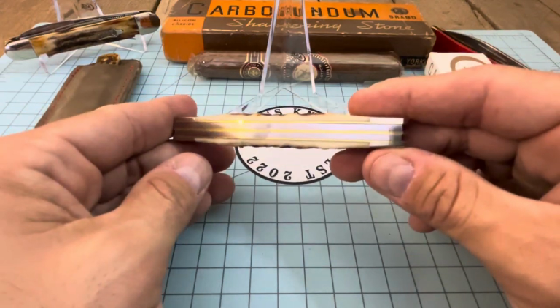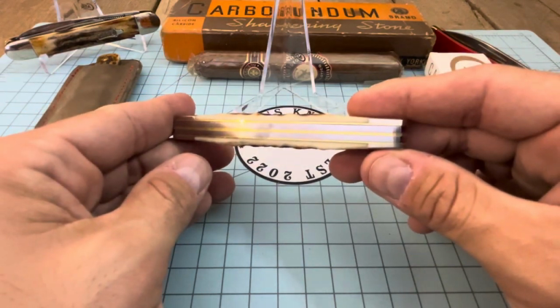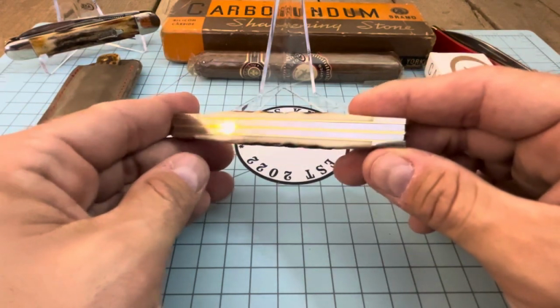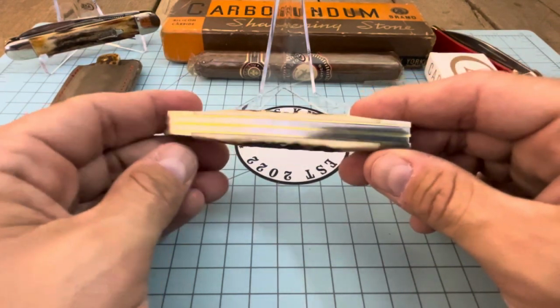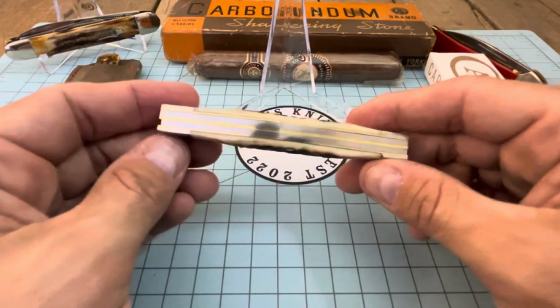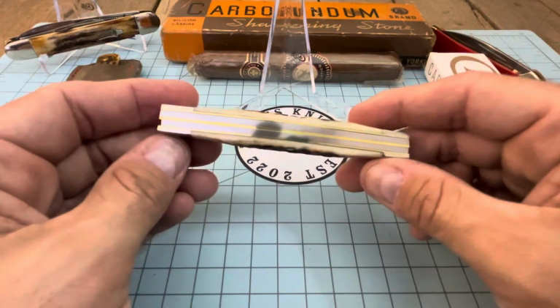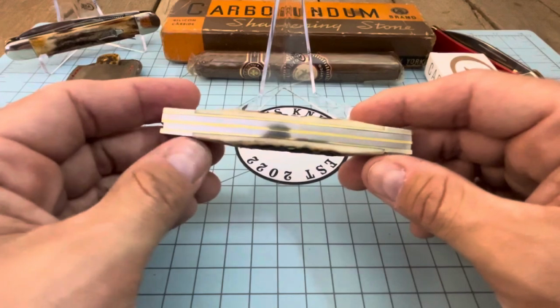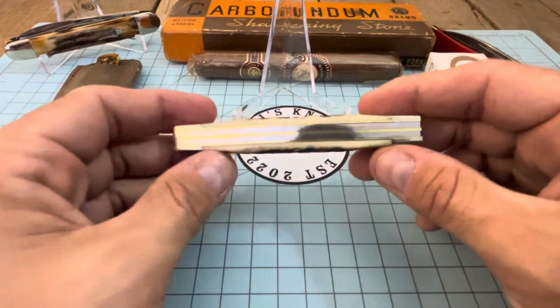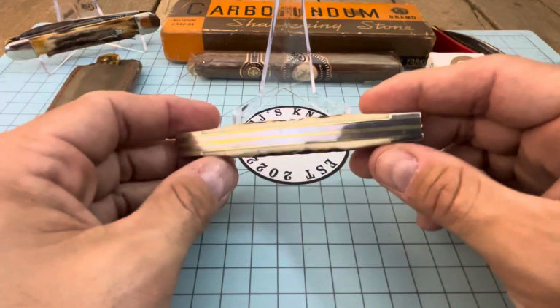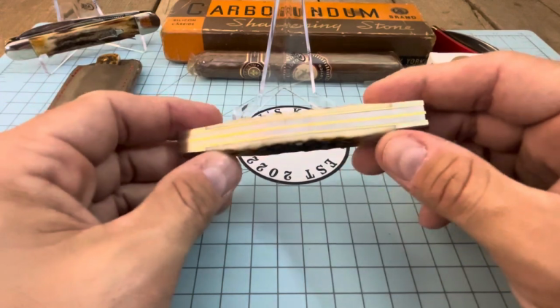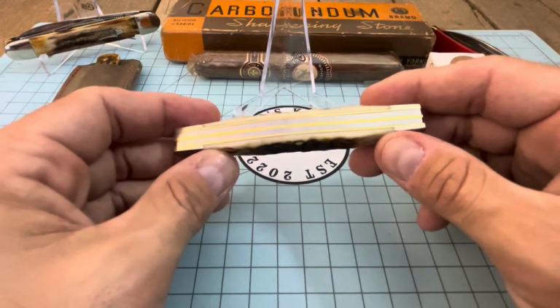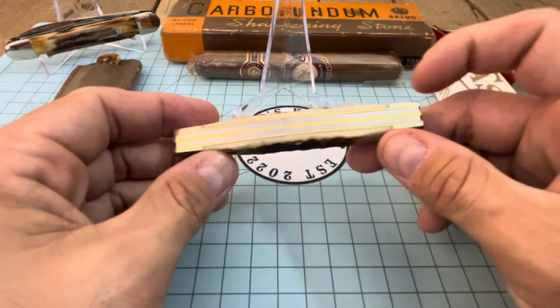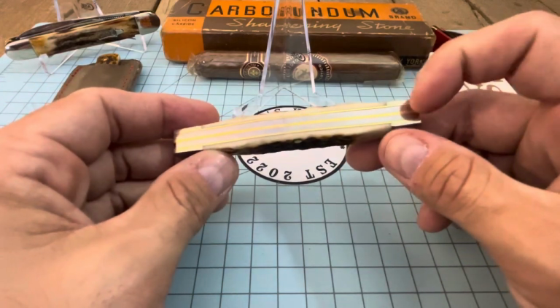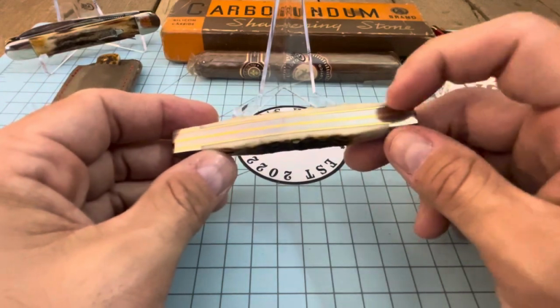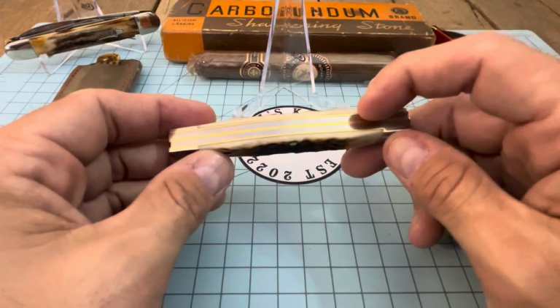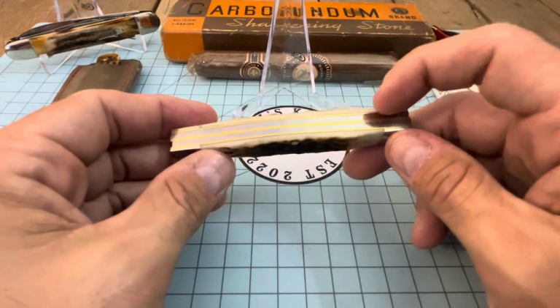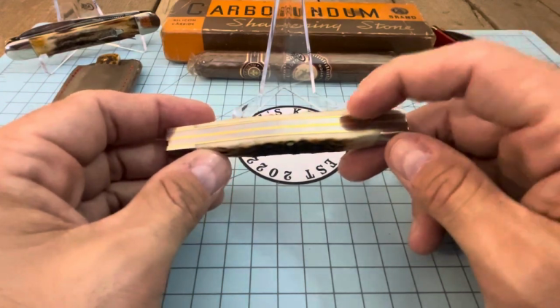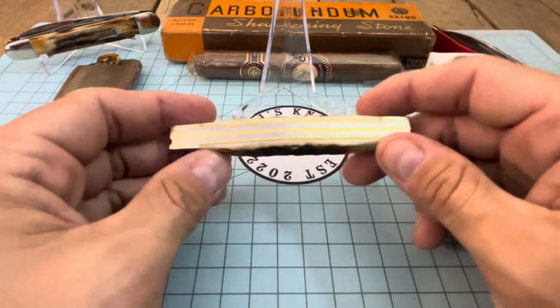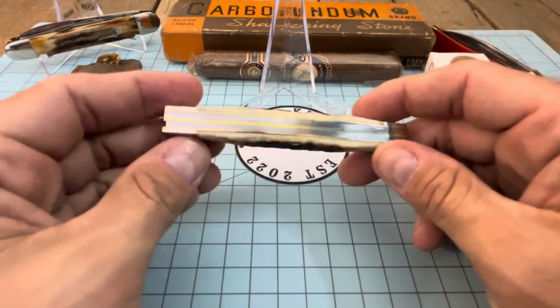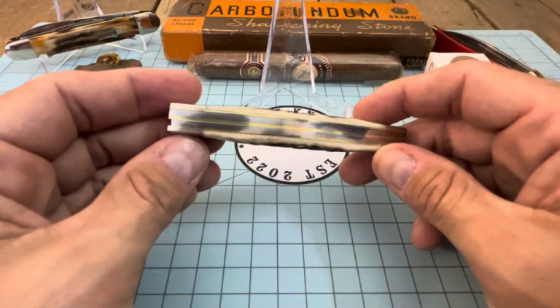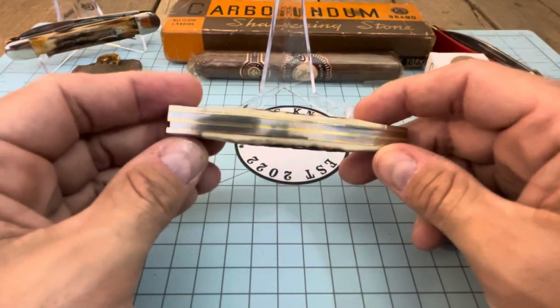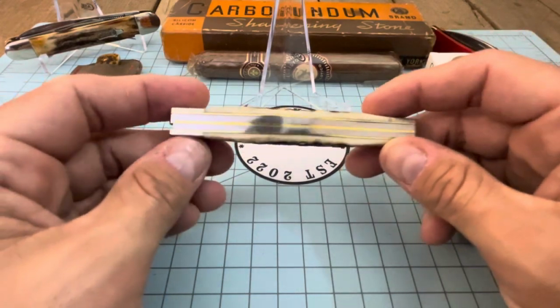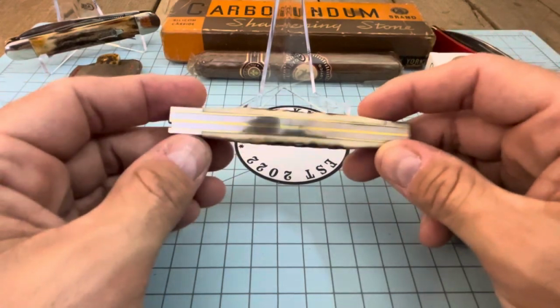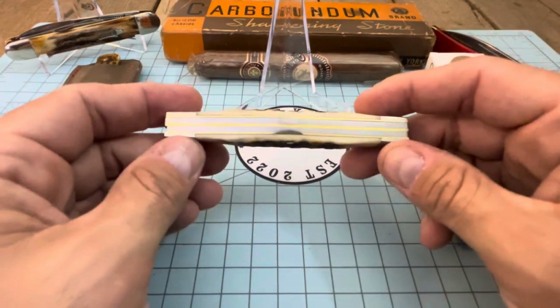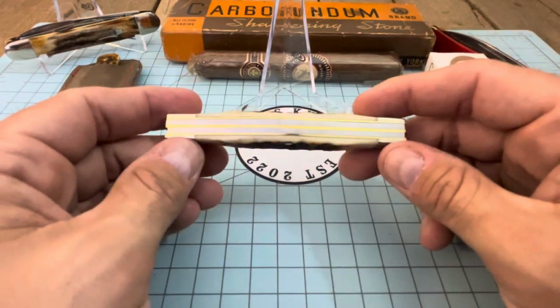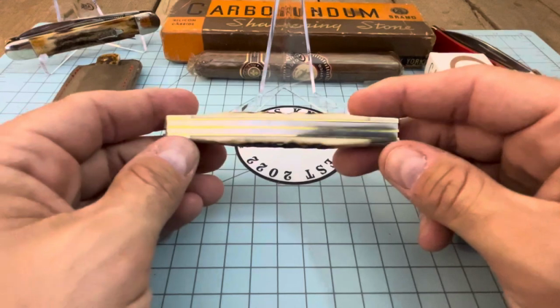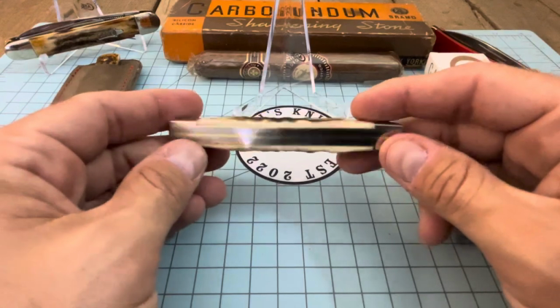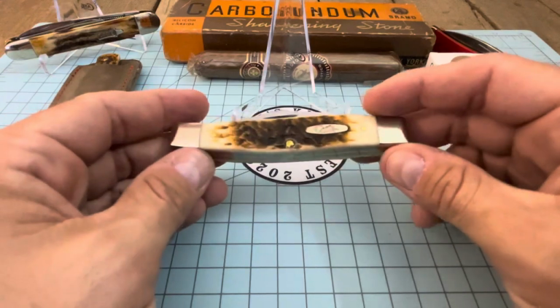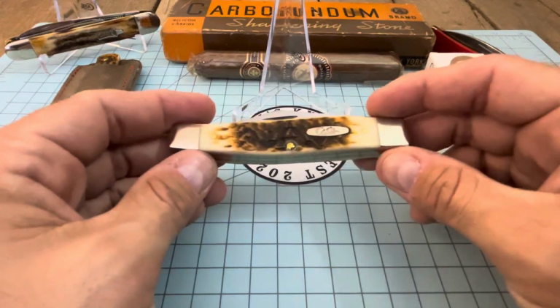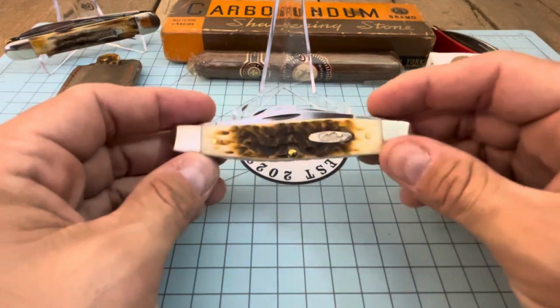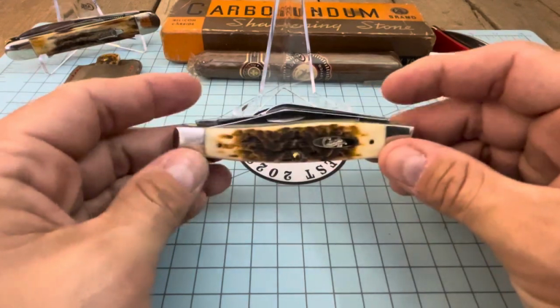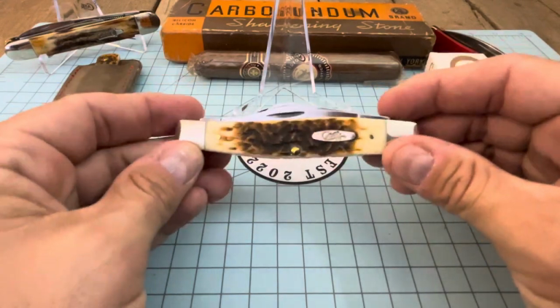I believe they sell for 84 dollars on SMKW Shepherd Hills. Now we got a little gappage right here but that doesn't bother me. I've got 58 total in this knife and I'm pretty pleased with it.